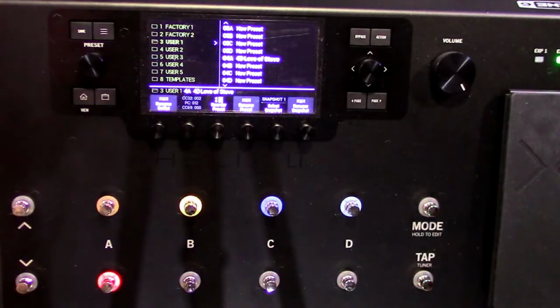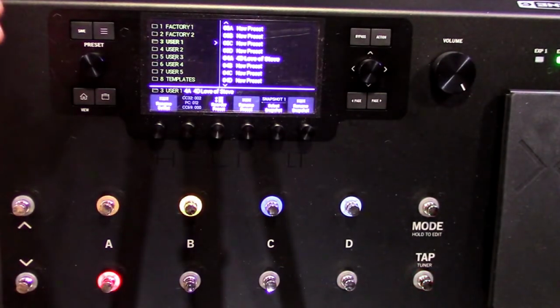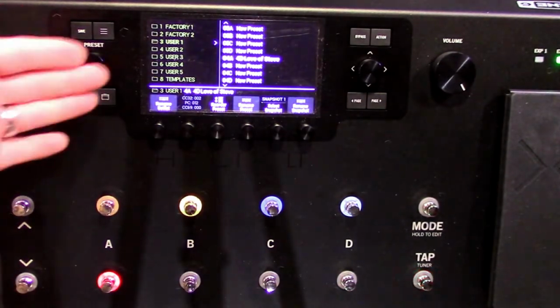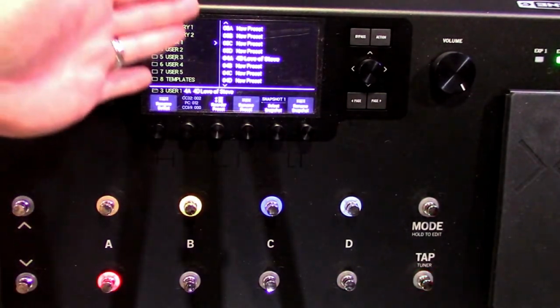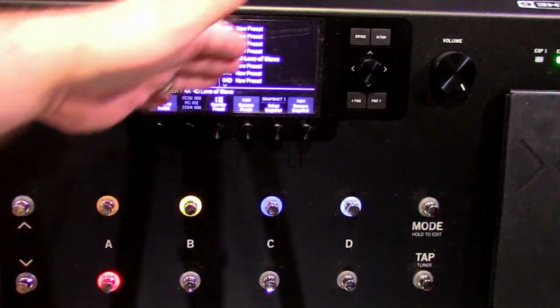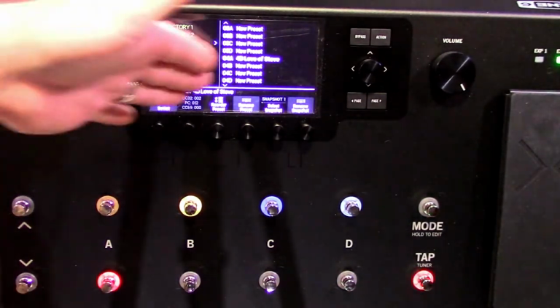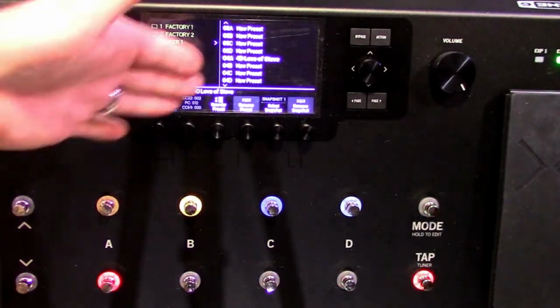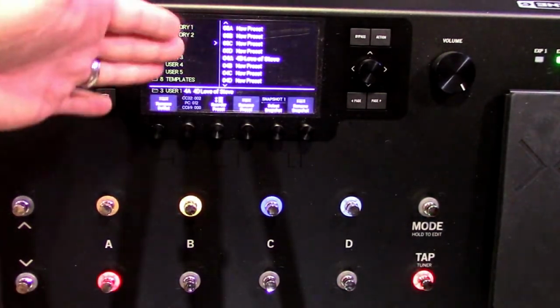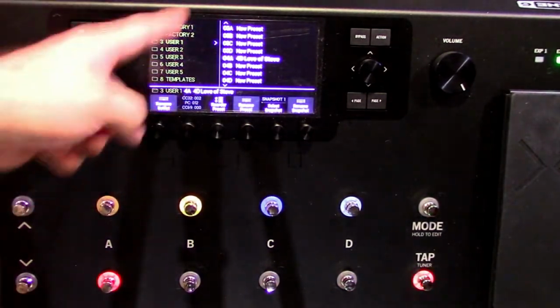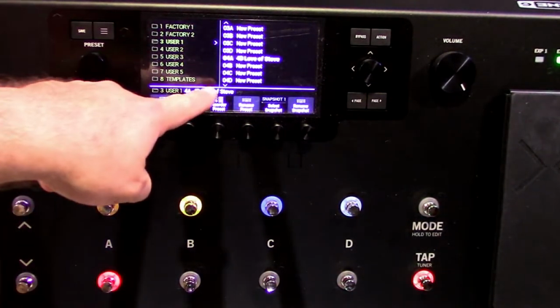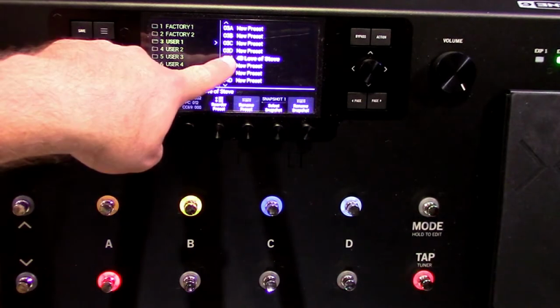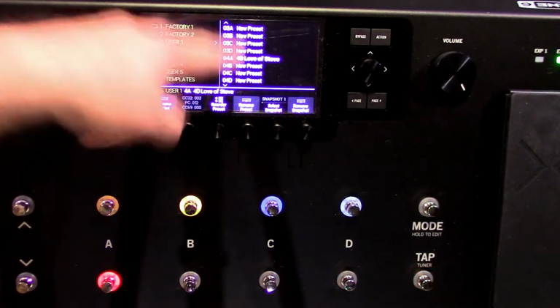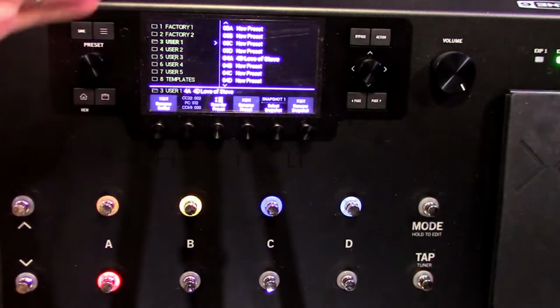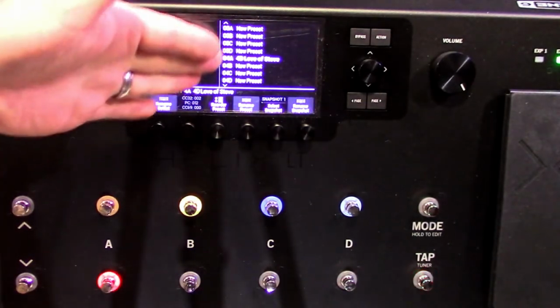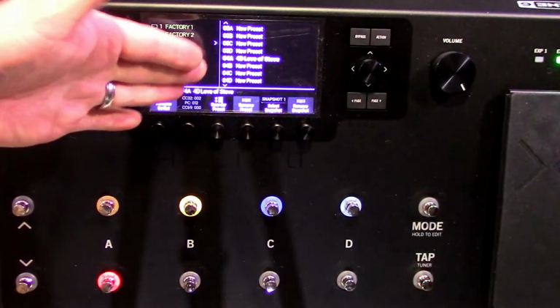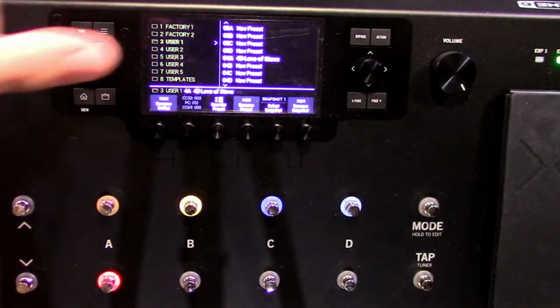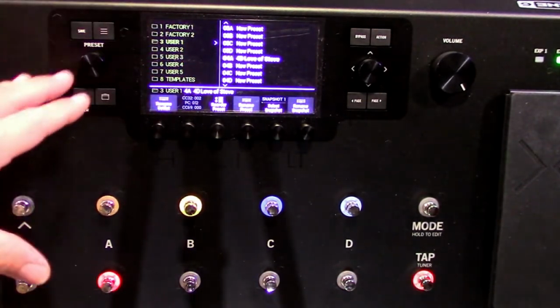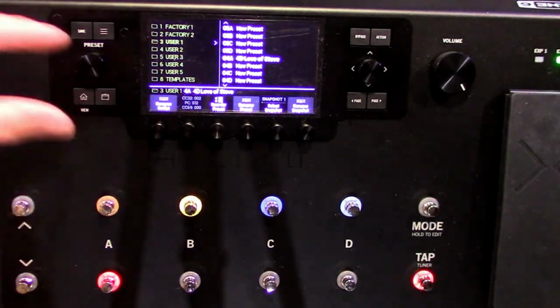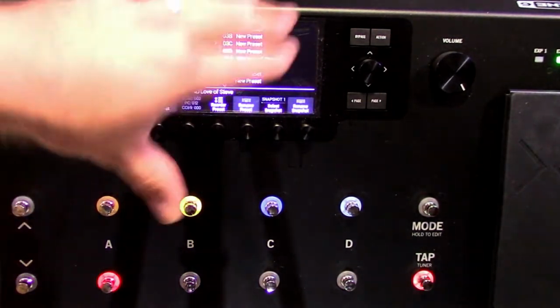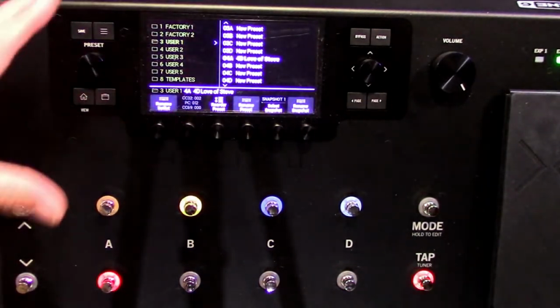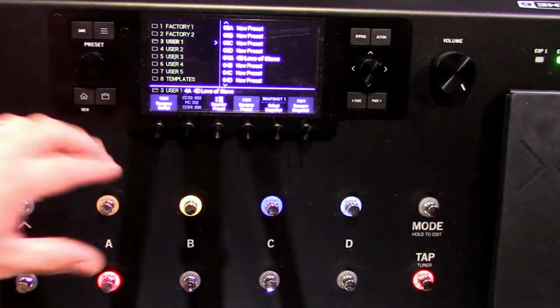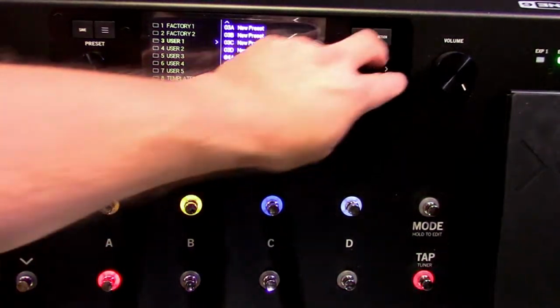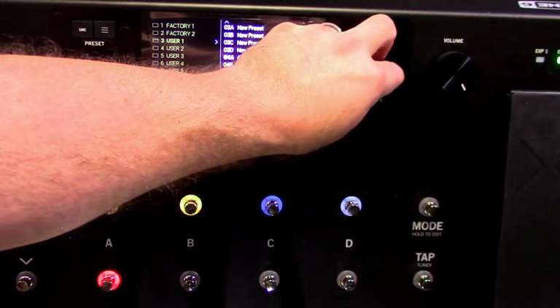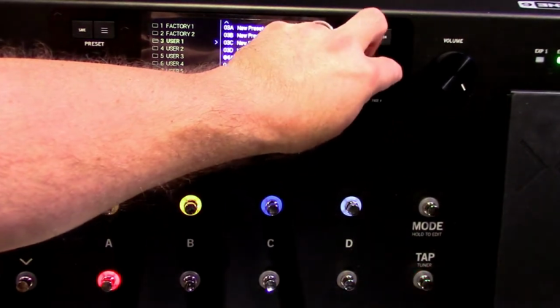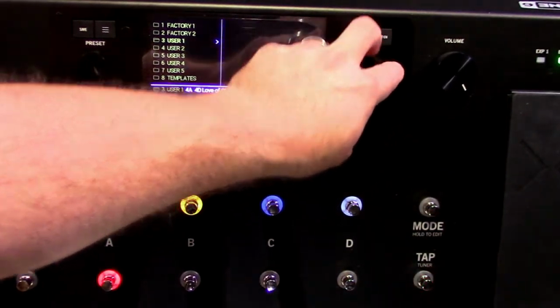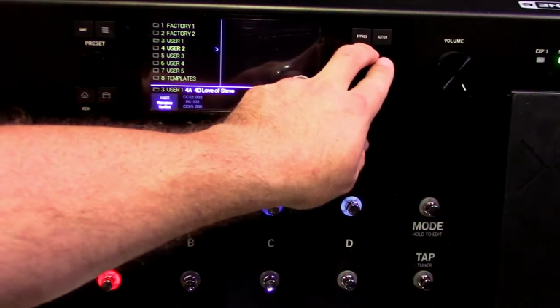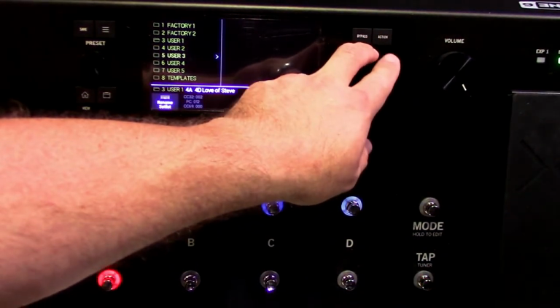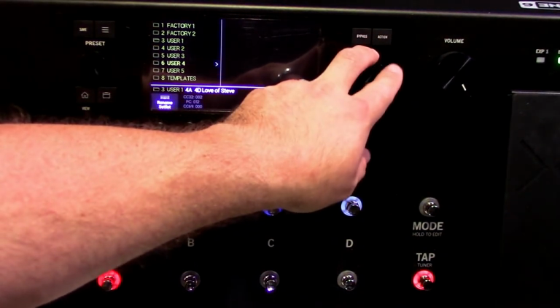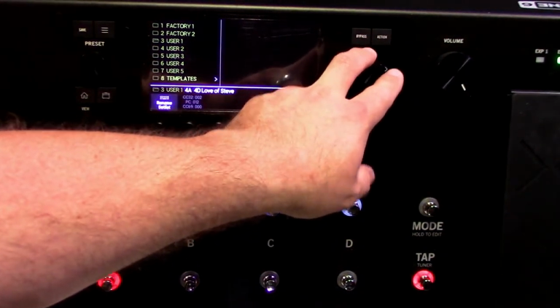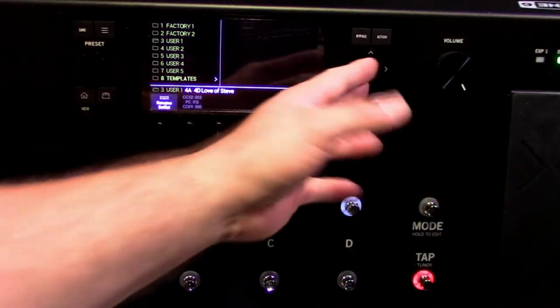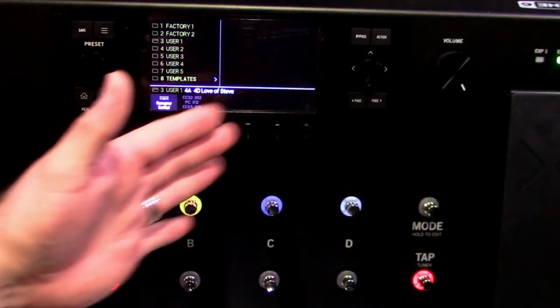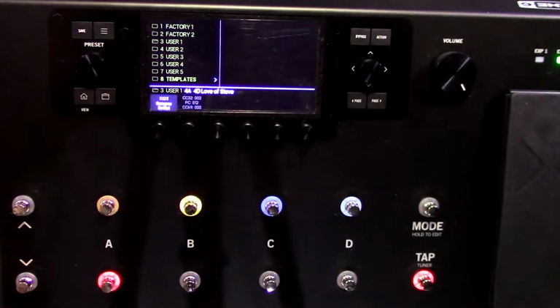You've got a user folder one through five — all of these right now are empty new presets. I've only created two presets of my own: my signature SLO or Soldano sound that I was trying to replicate with the 11 Rack. I think I've finally landed on my signature tone. The cool thing is you can go back to presets that are already made and save those into your user banks.